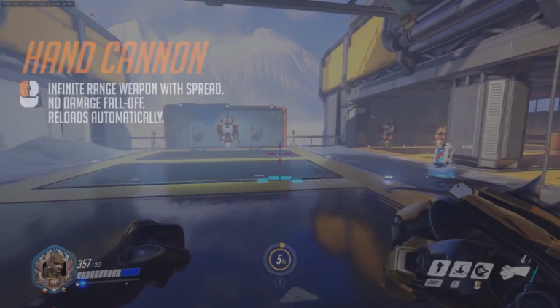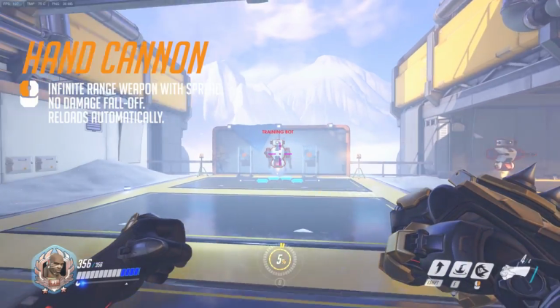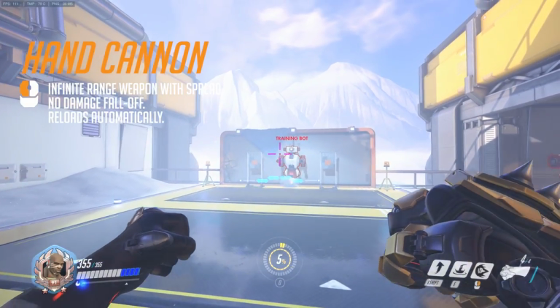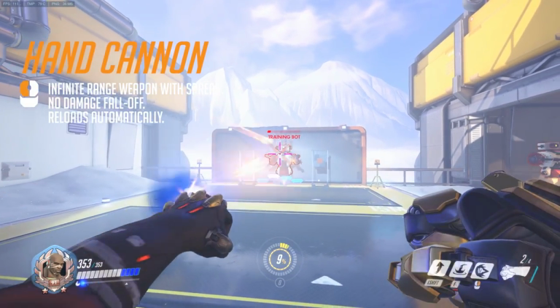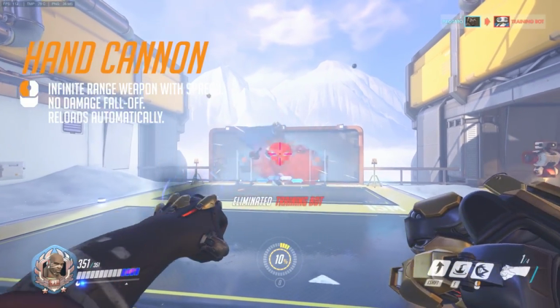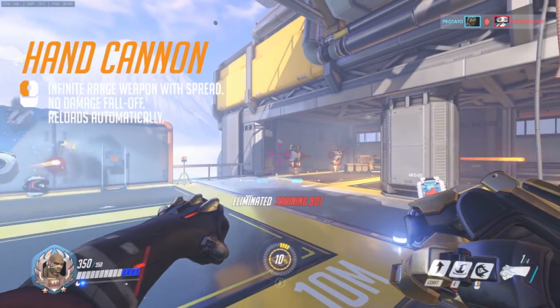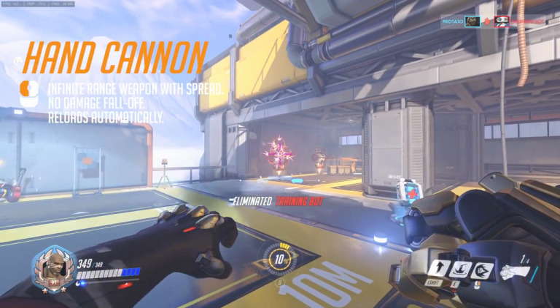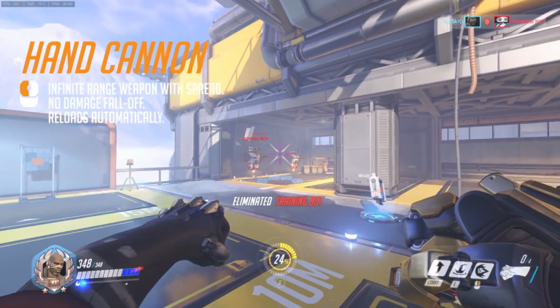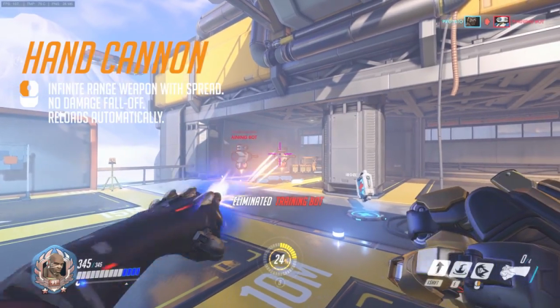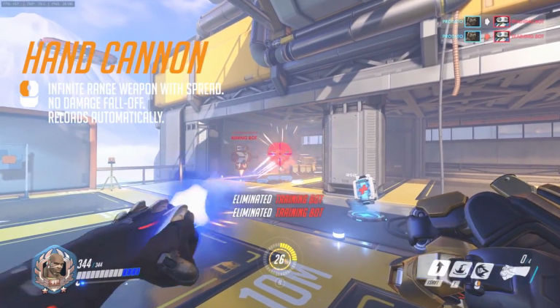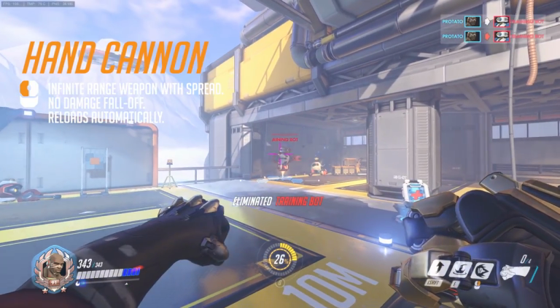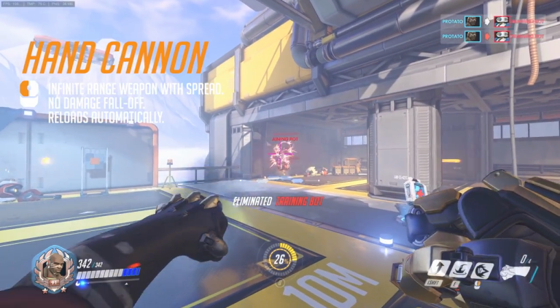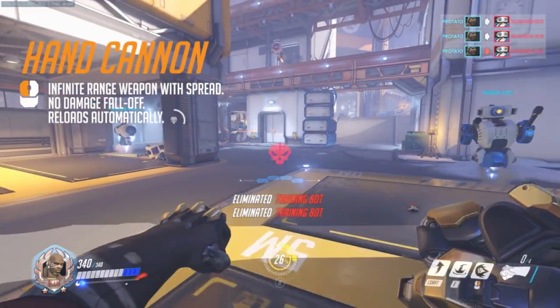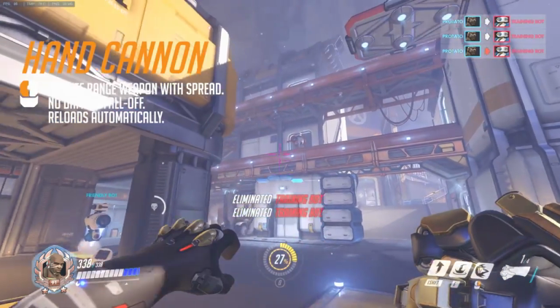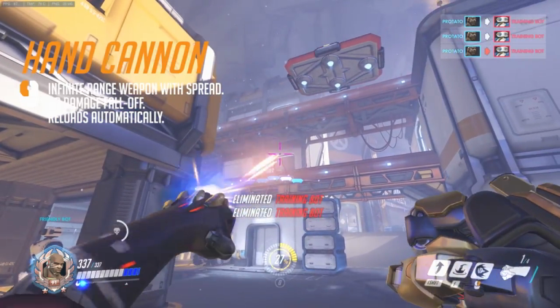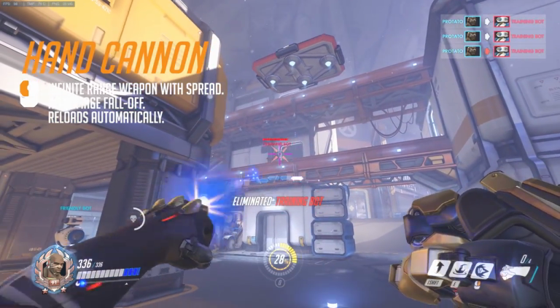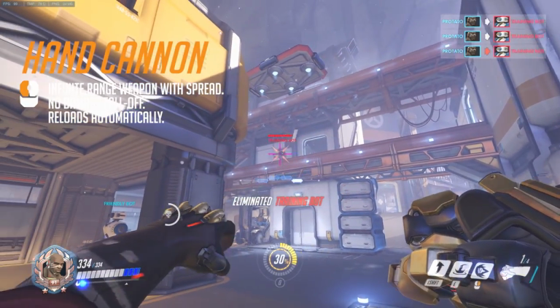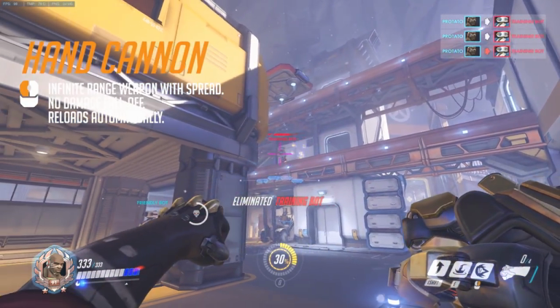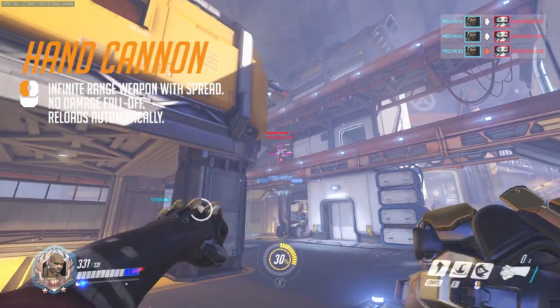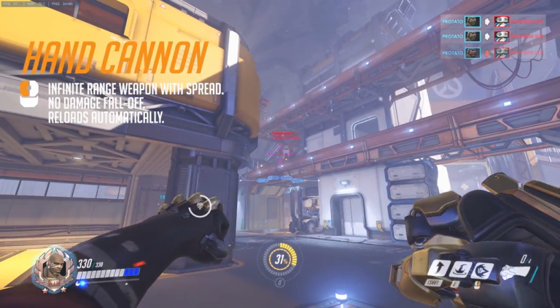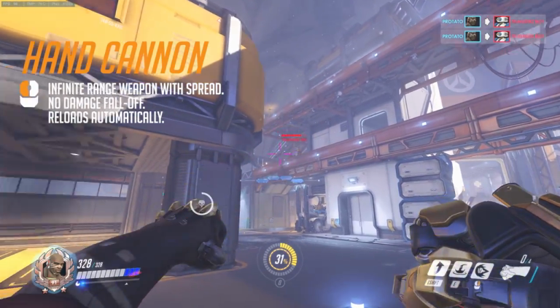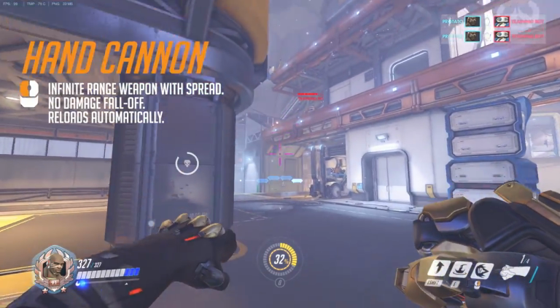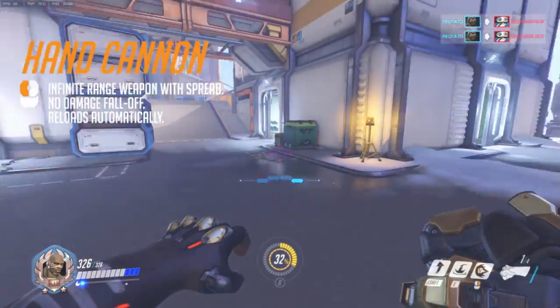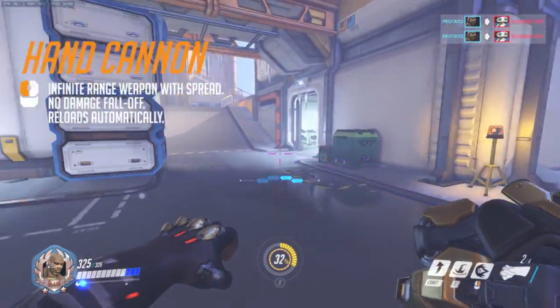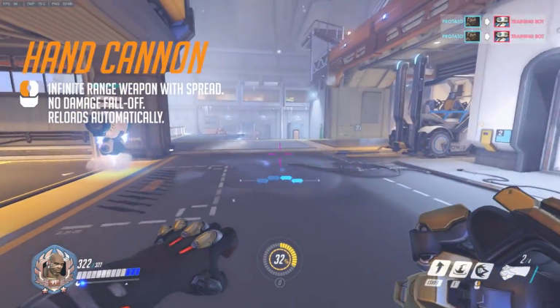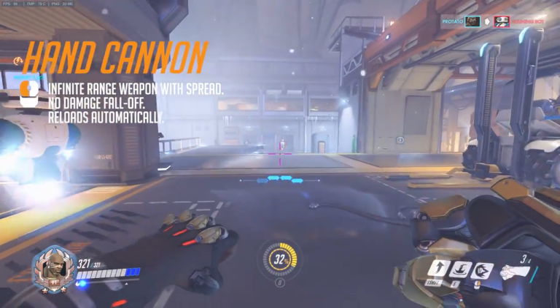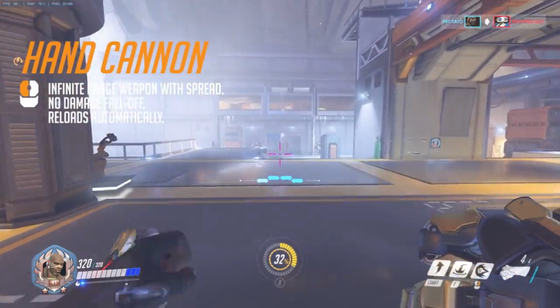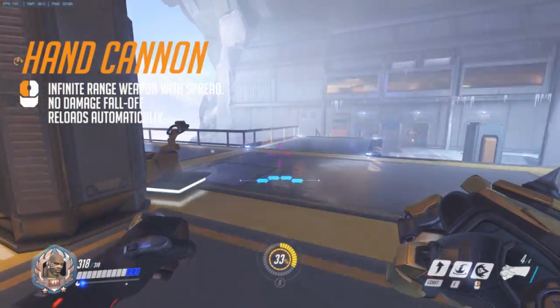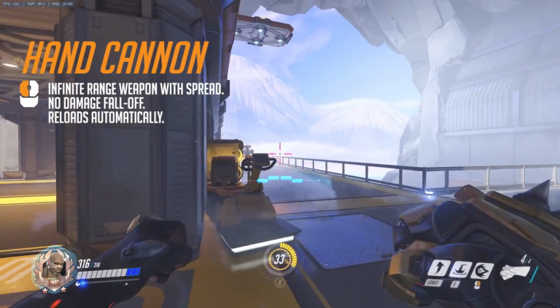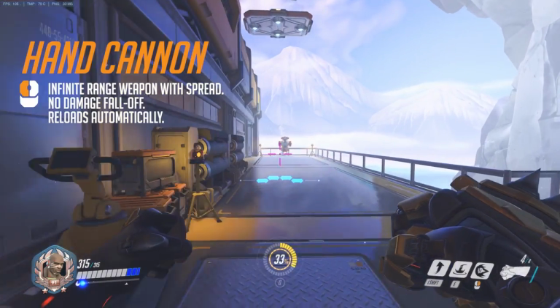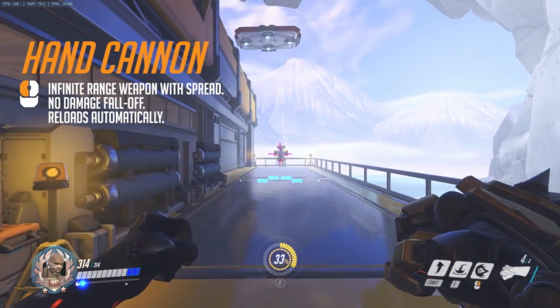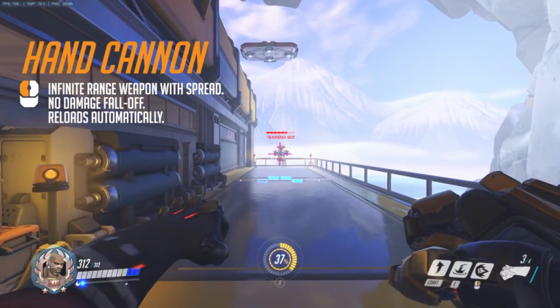Starting at the top with his normal left click, we have his Hand Cannon. He can fire out a ranged burst from the knuckles of his fist. One key thing to note about his left click: the ammo is automatically refilled over a short time whether you reload it or not, allowing him to focus on the rest of his kit while he's passively reloading.